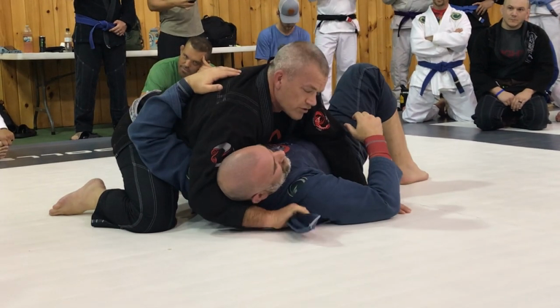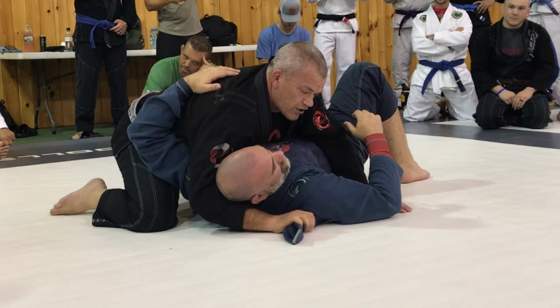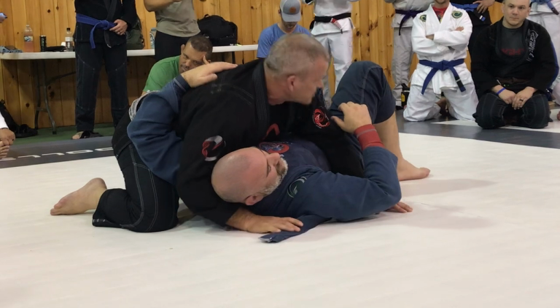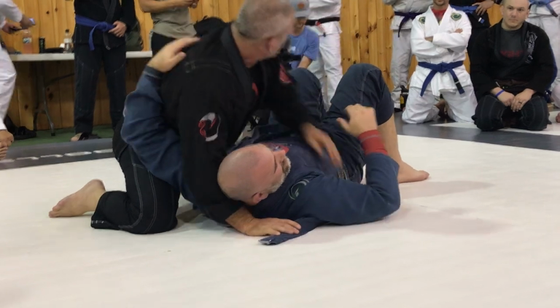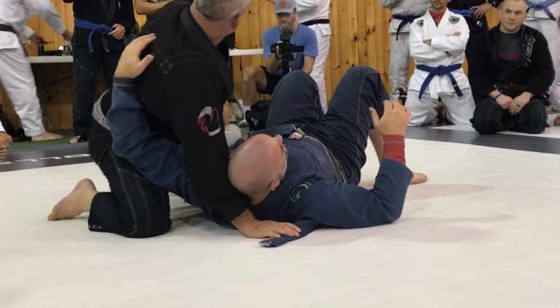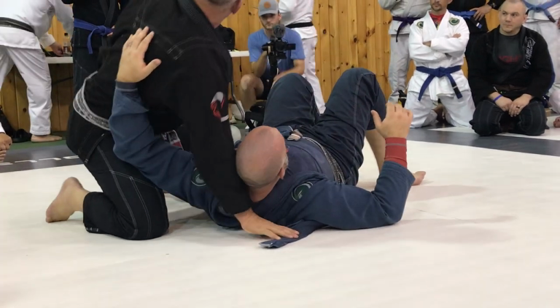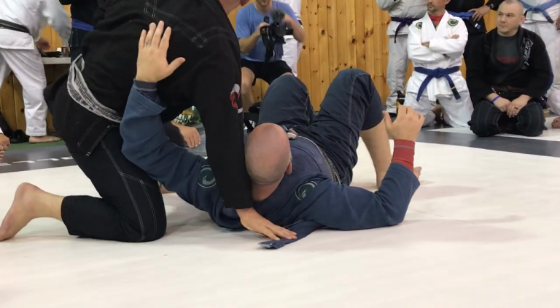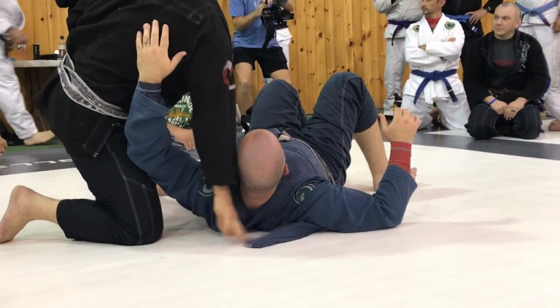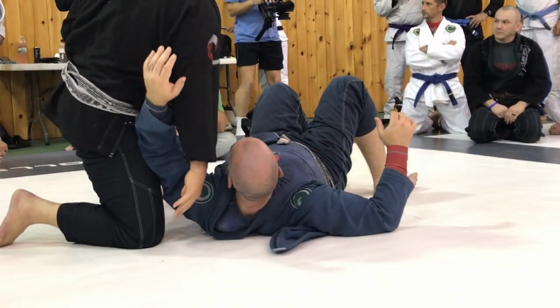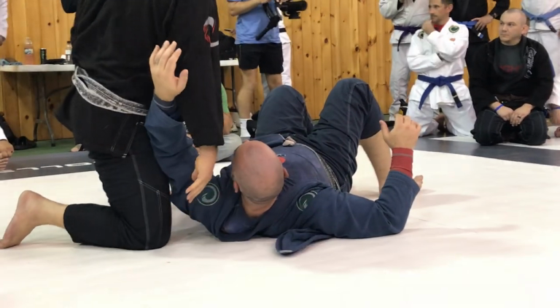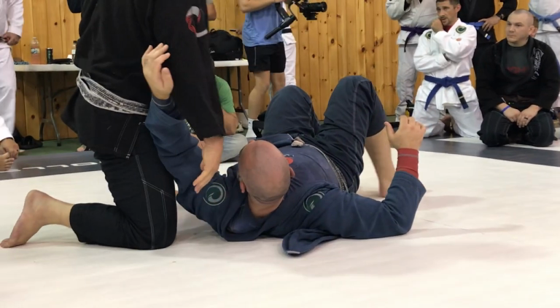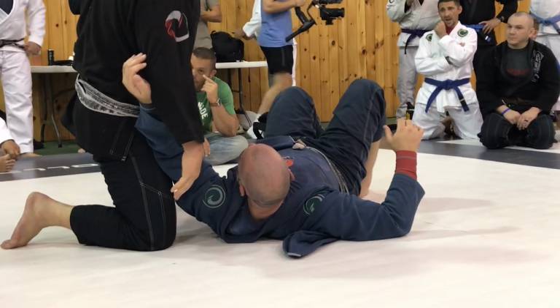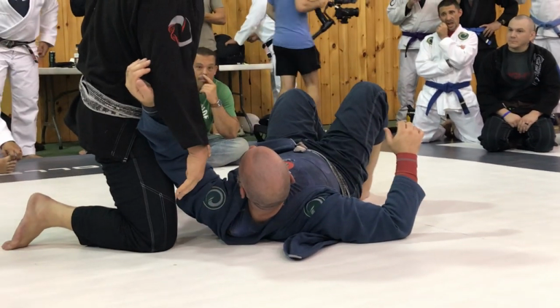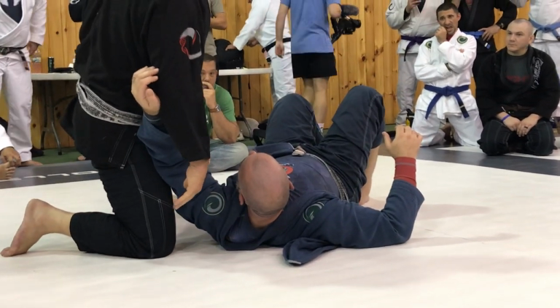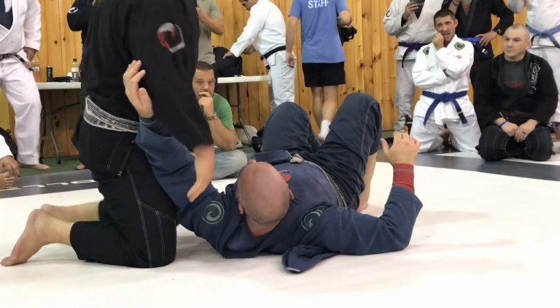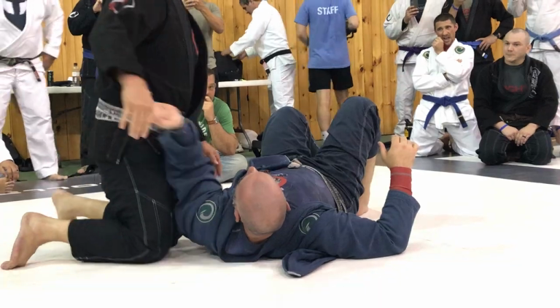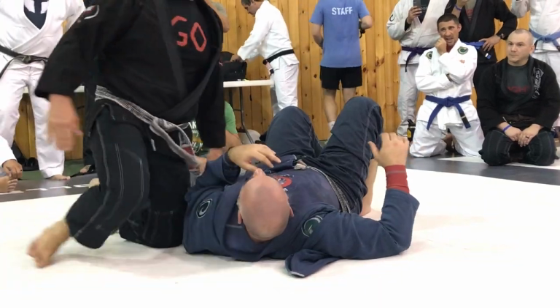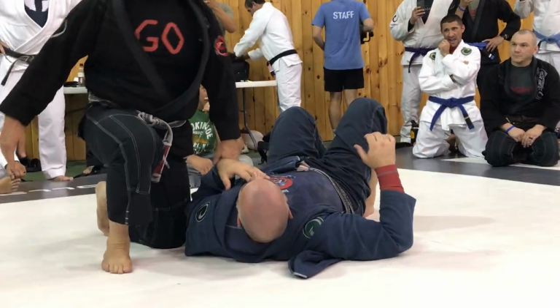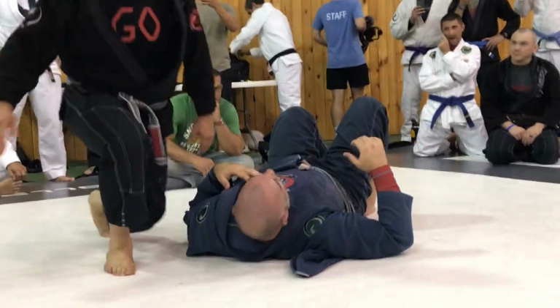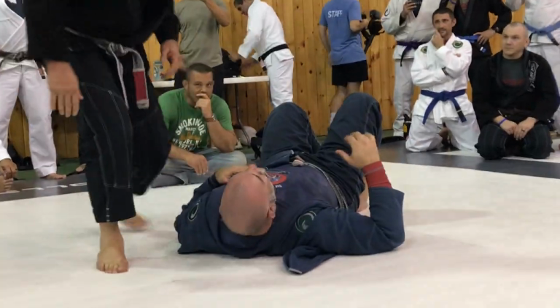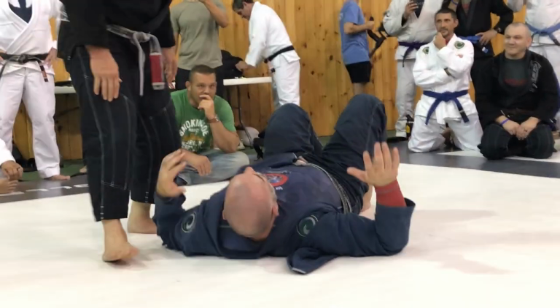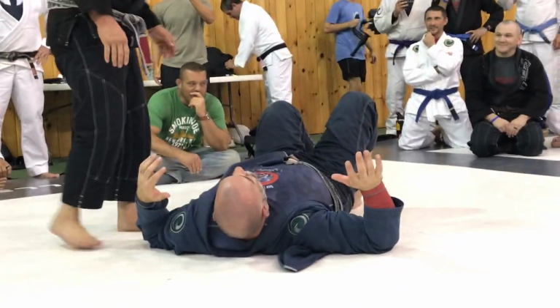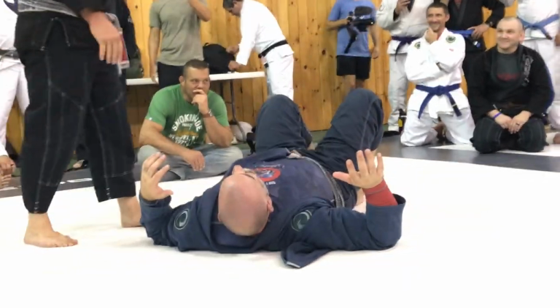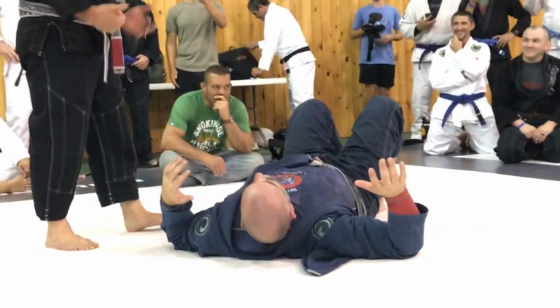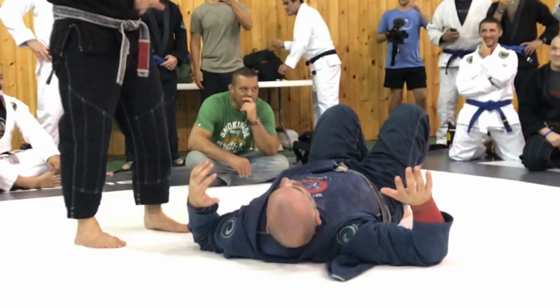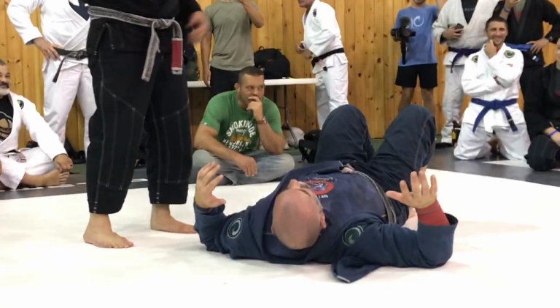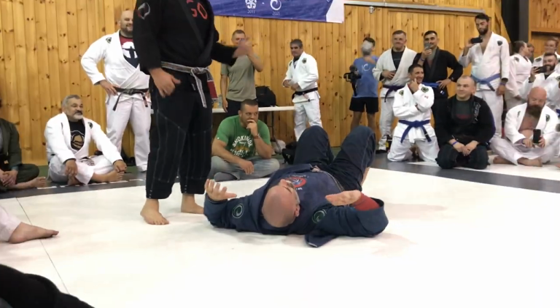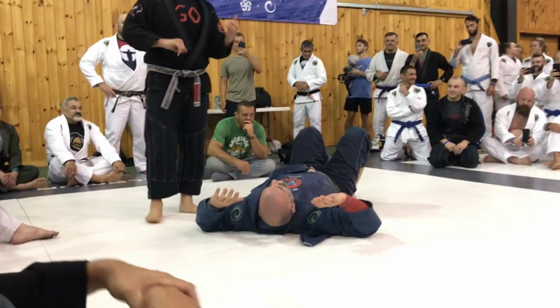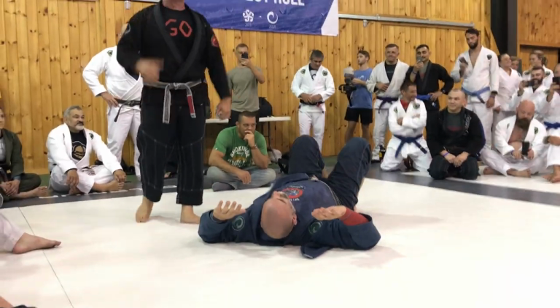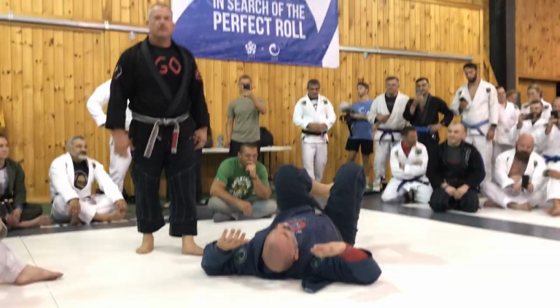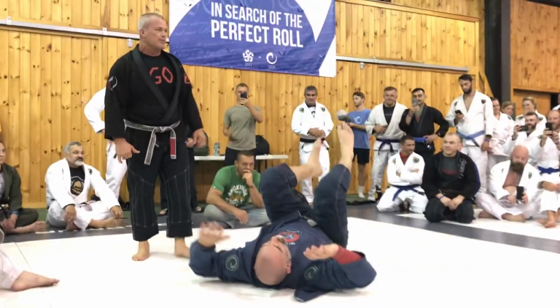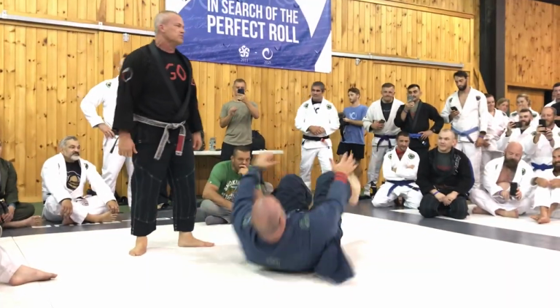So I call it the antenna. What do you guys call it? Anyone call it anything else? I call it the antenna too. Yeah, we call it the antenna. So just feel that a little bit, give your partner a shot, and then we'll work a couple moves from there.